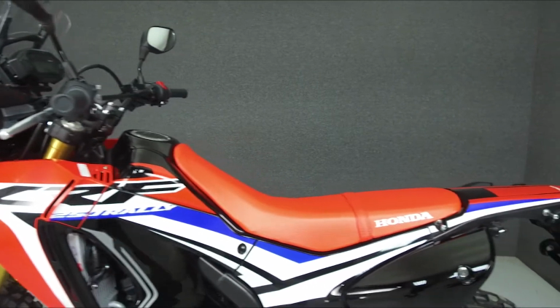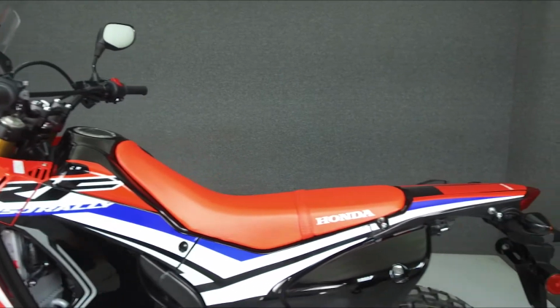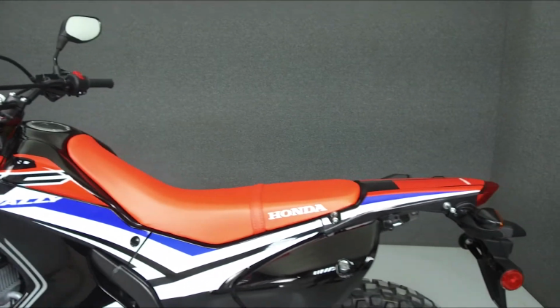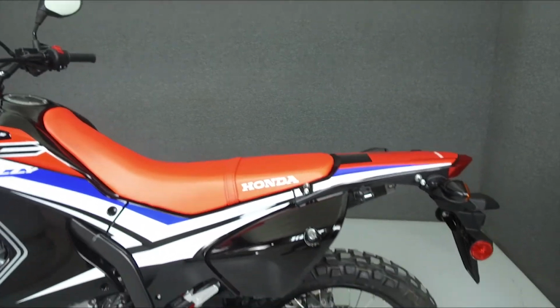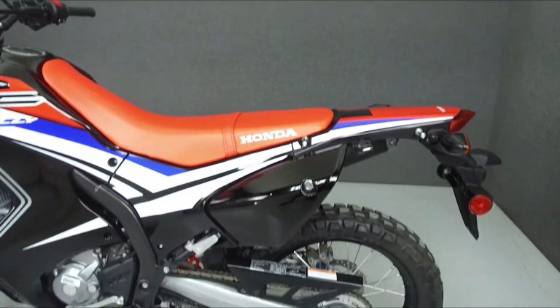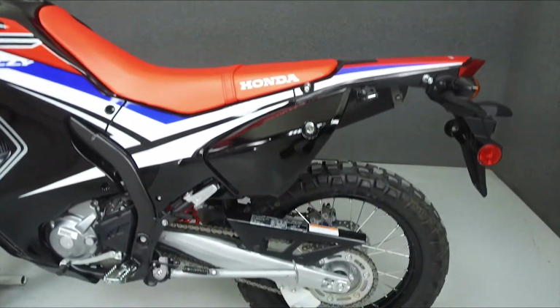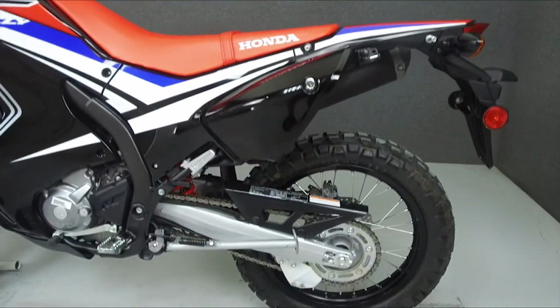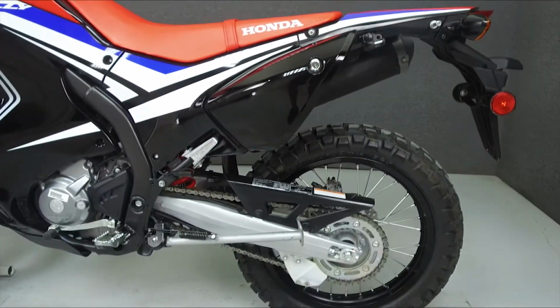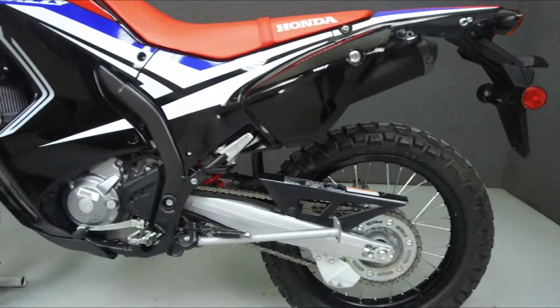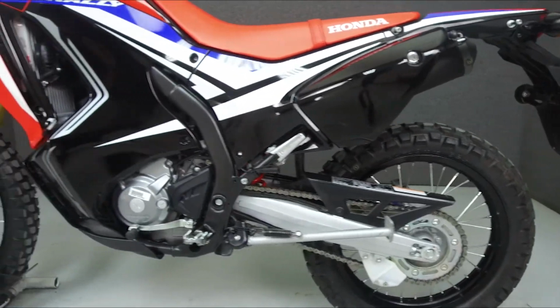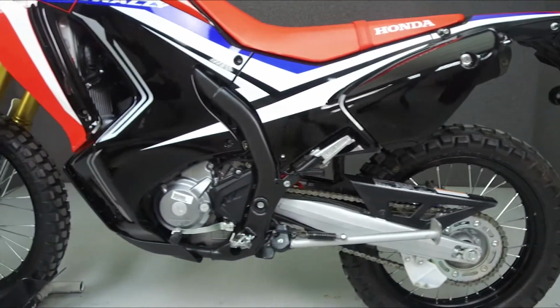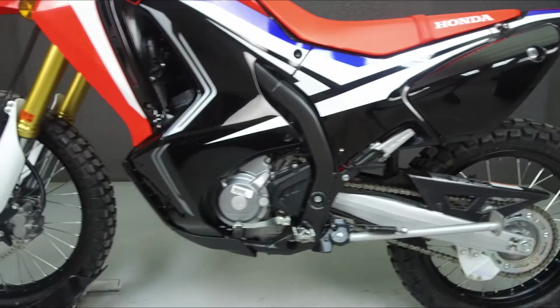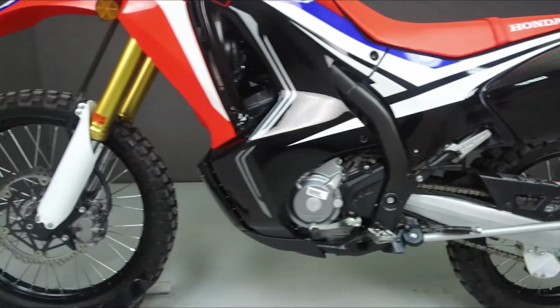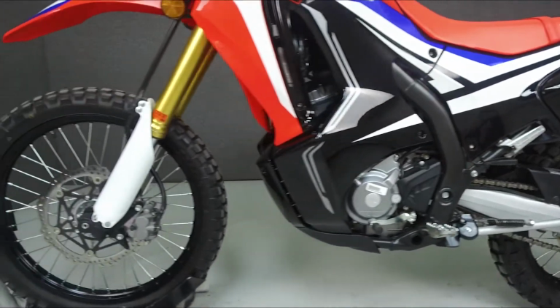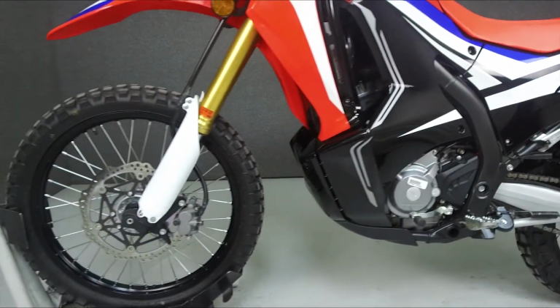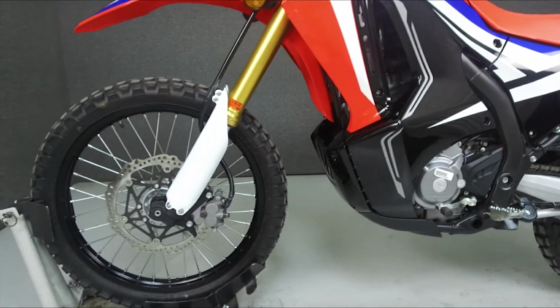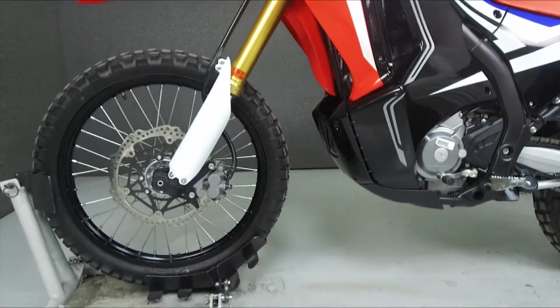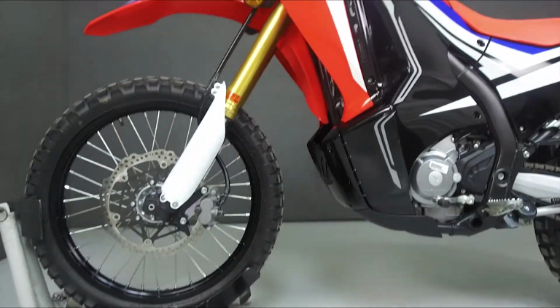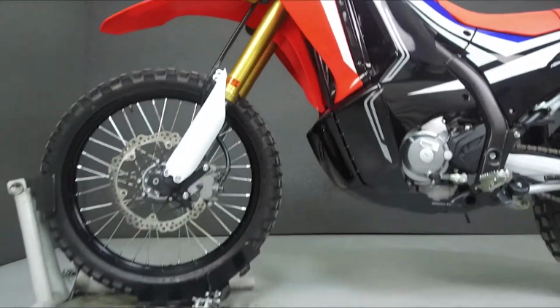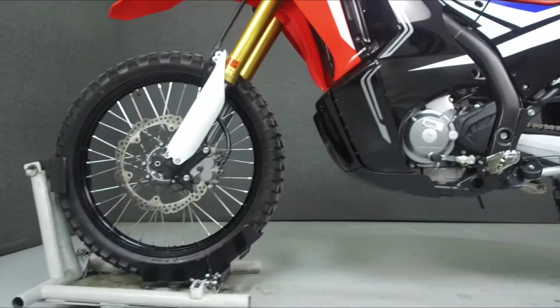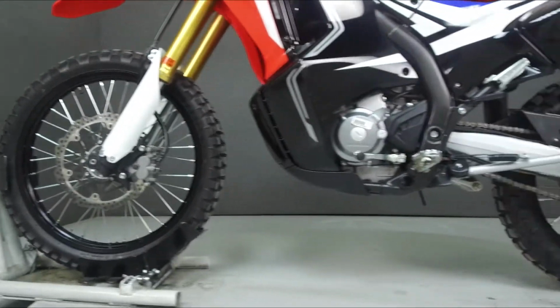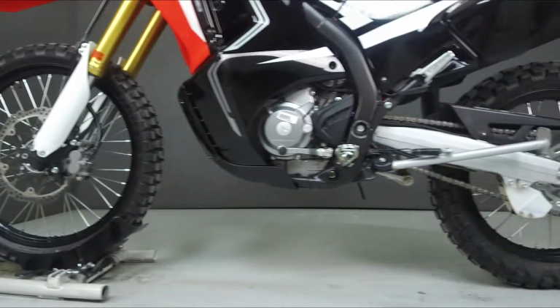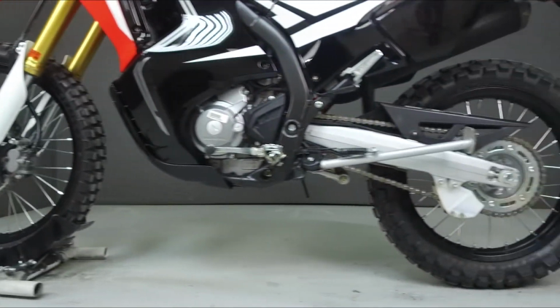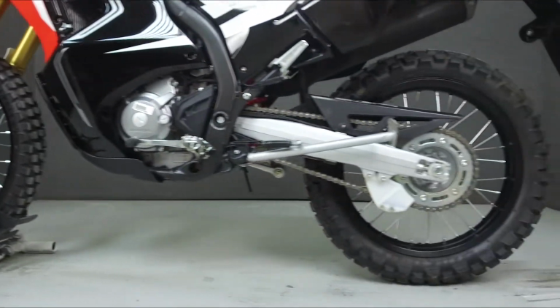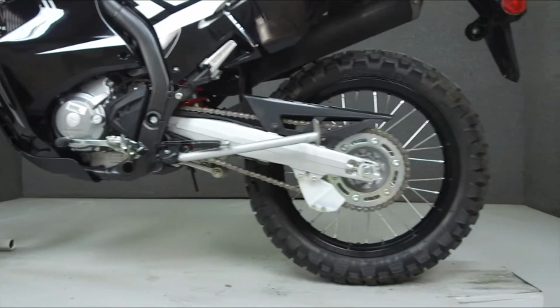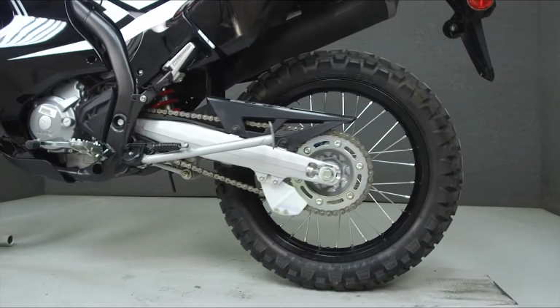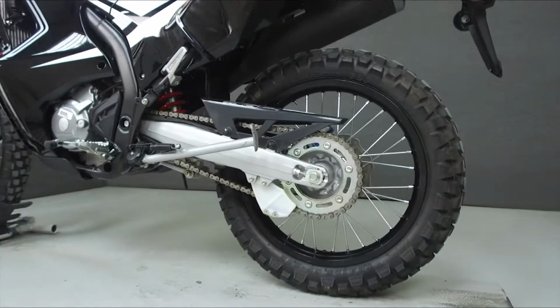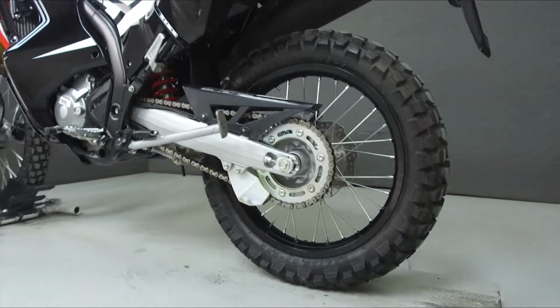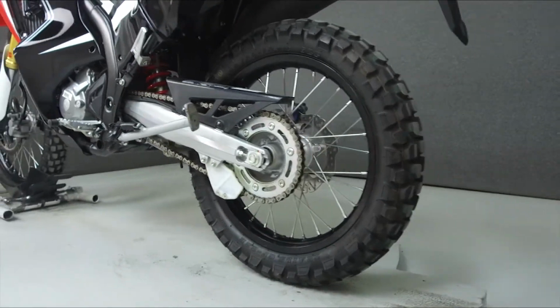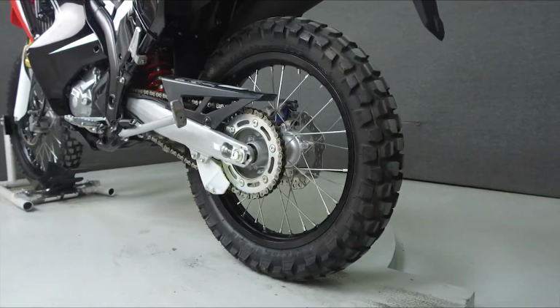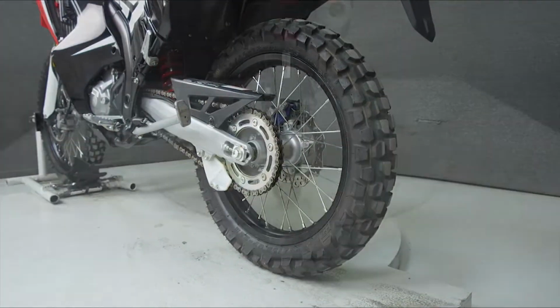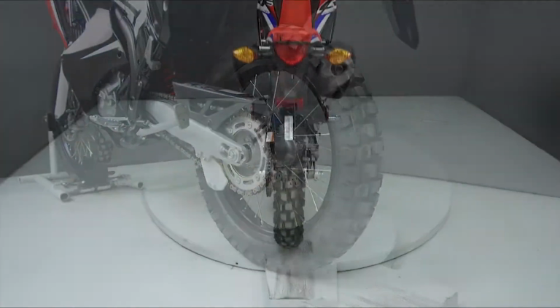This vehicle has been fully serviced, detailed, and comes with a 90-day nationwide warranty. We have also purchased a CycleCheck's vehicle history report. You can view this report by clicking the link on the right side of the video.